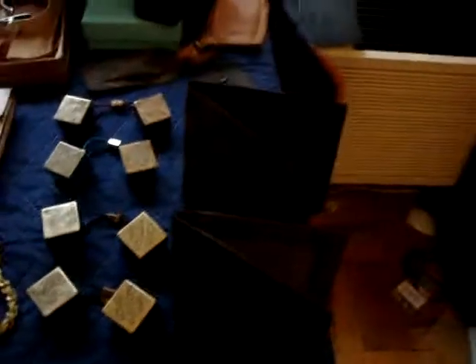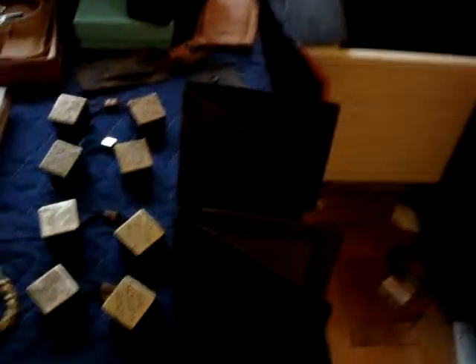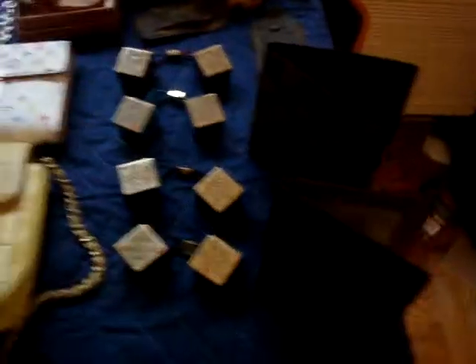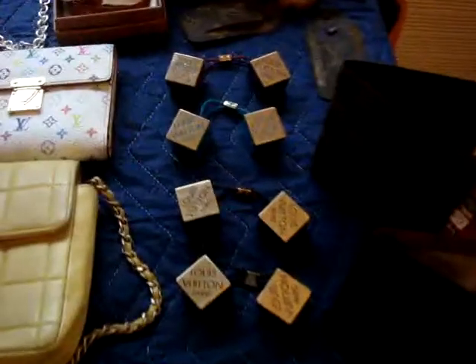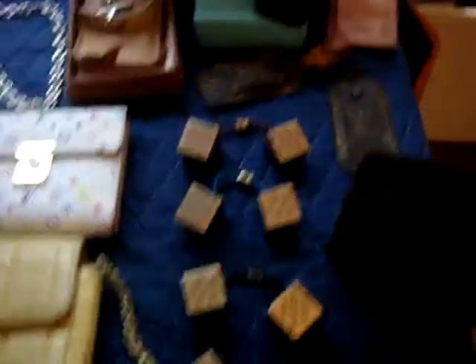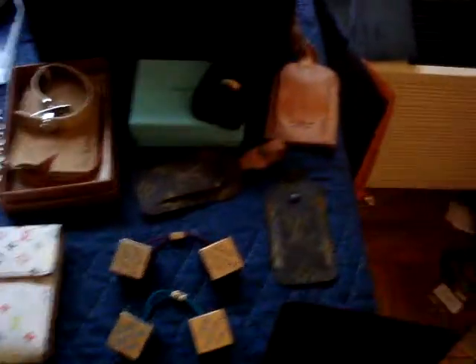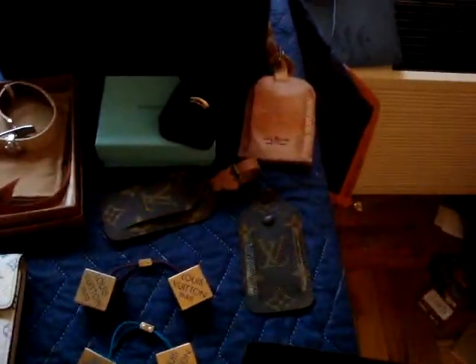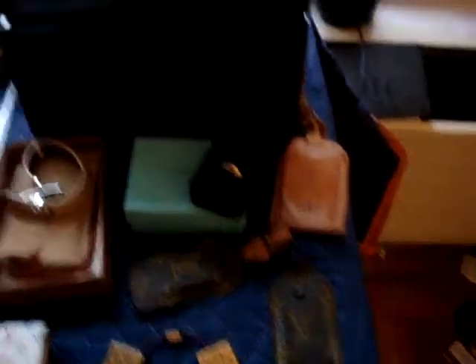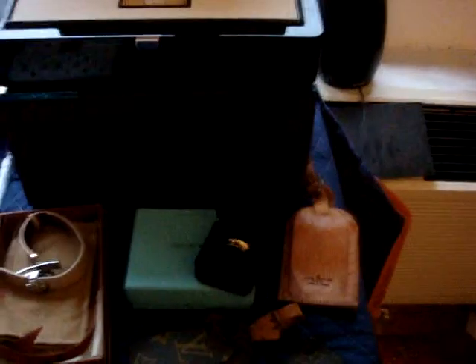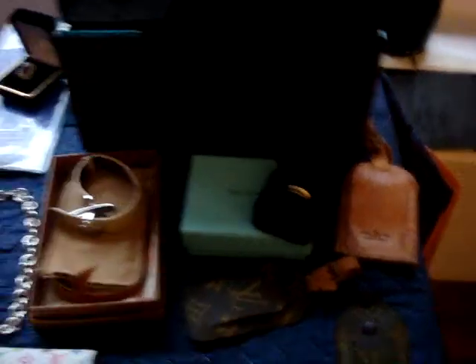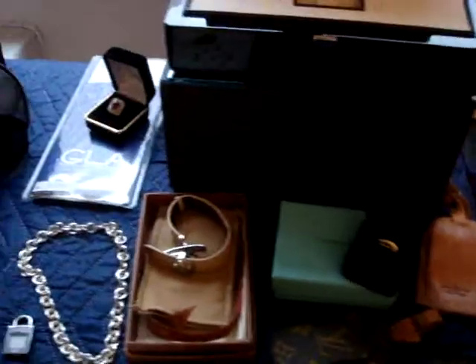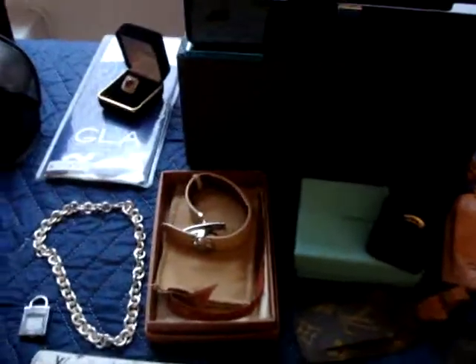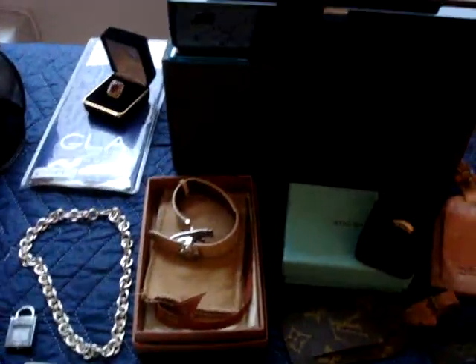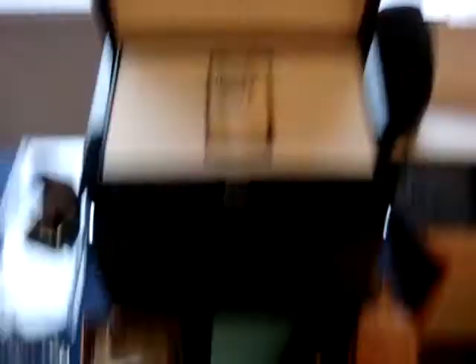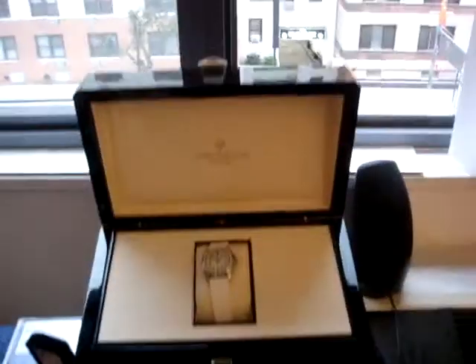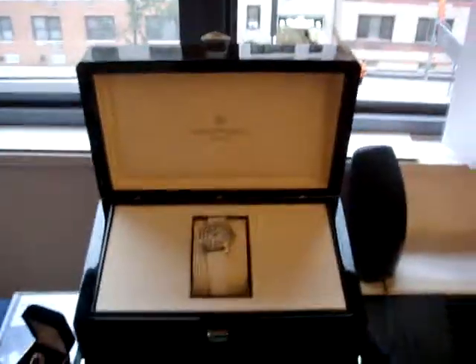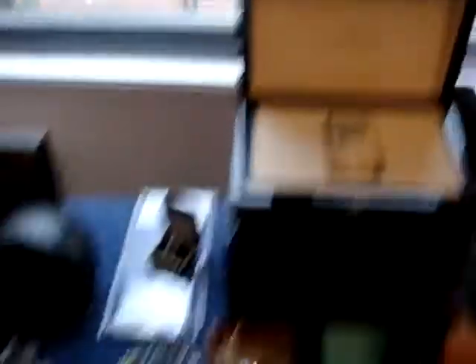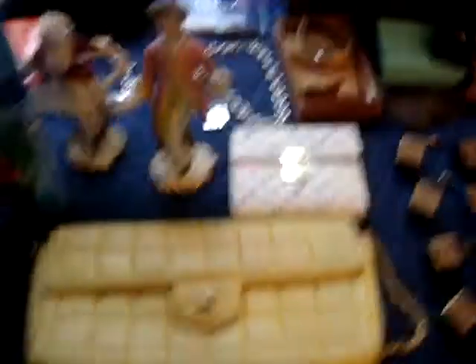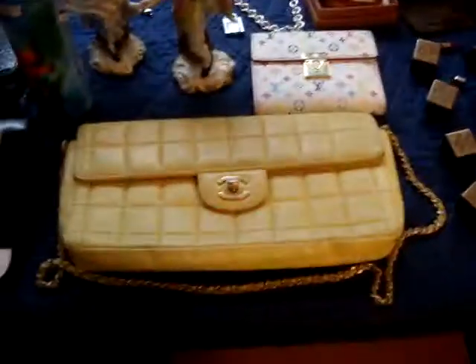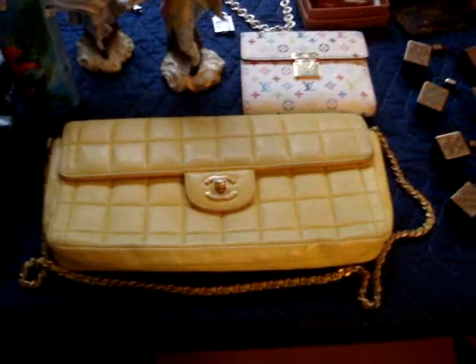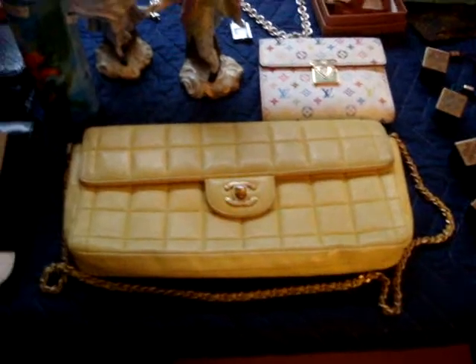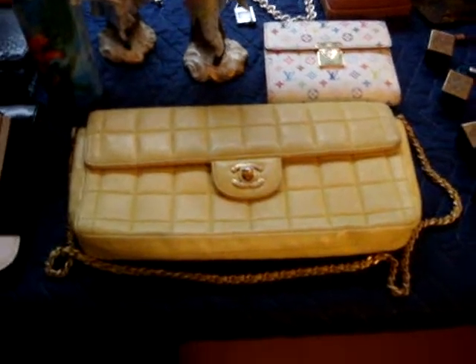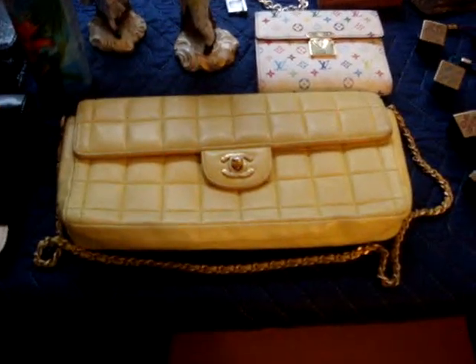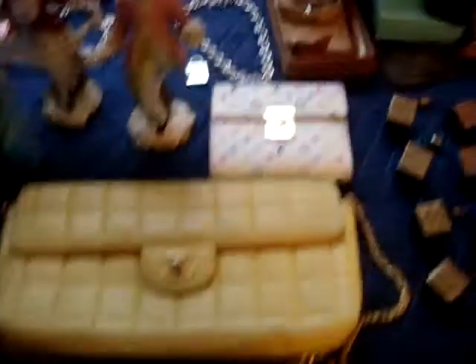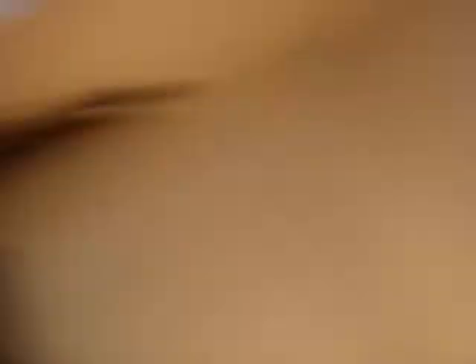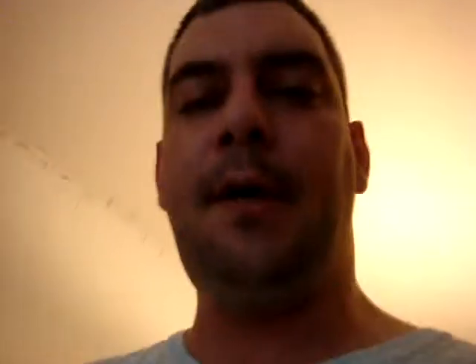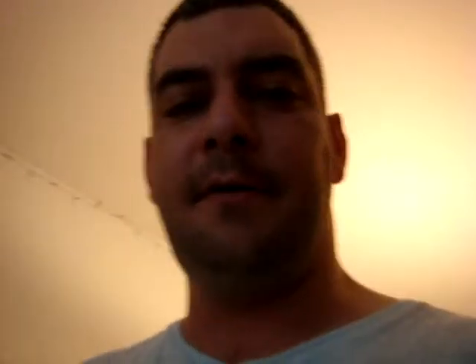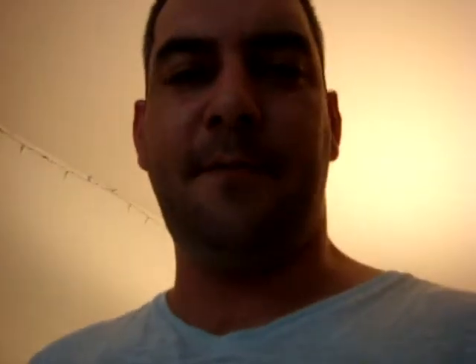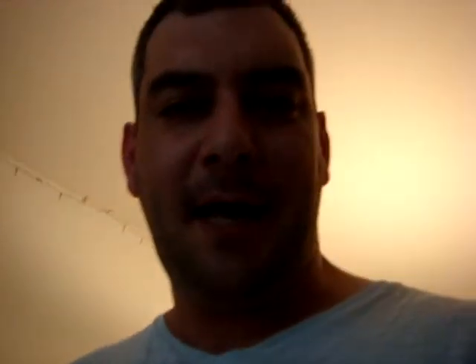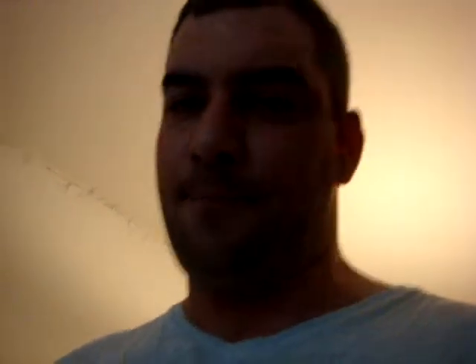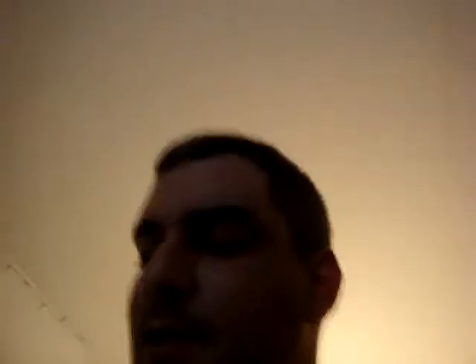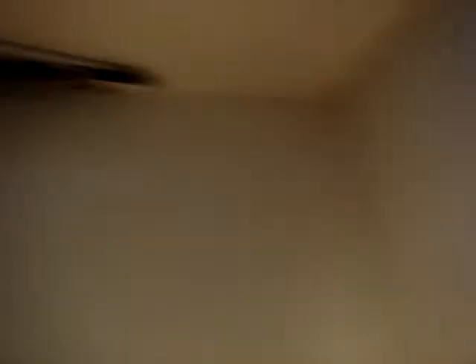Louis Wallets, Louis Hair Cubes, Louis Luggage Tags, Tiffany Ring, Louis Wish Bracelet, Patek Philippe Diamond Watch, Chanel East West Chocolate Bar Shoulder Bag. How do I know all this stuff? I'm a straight guy. Jesus Christ.